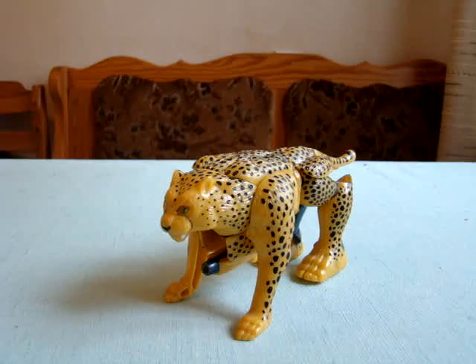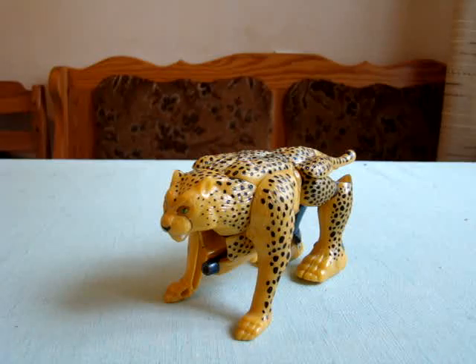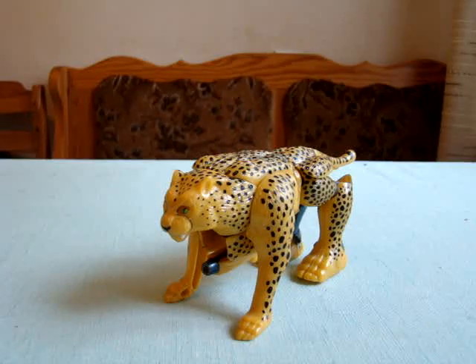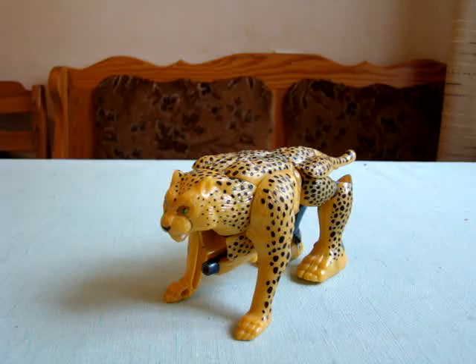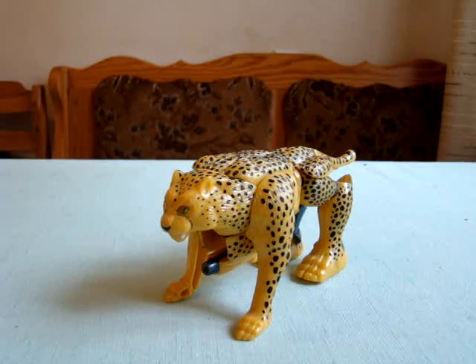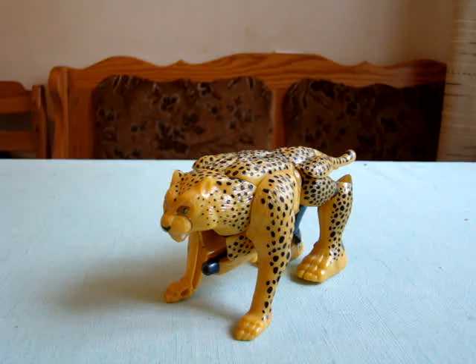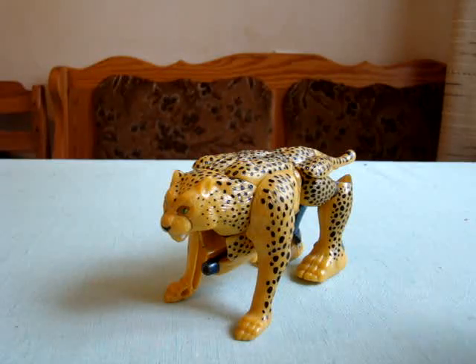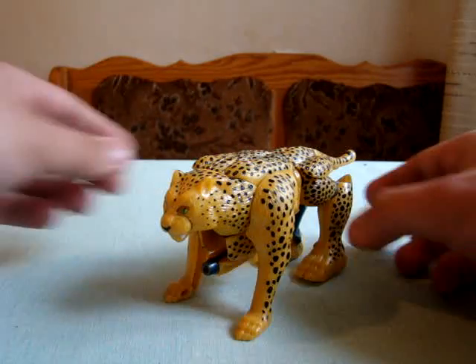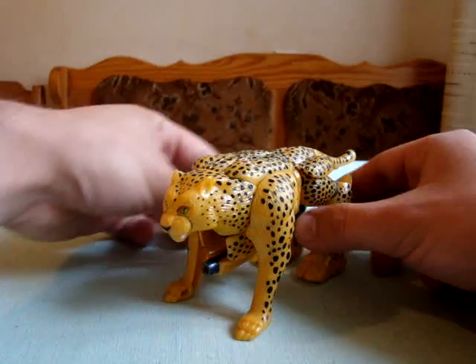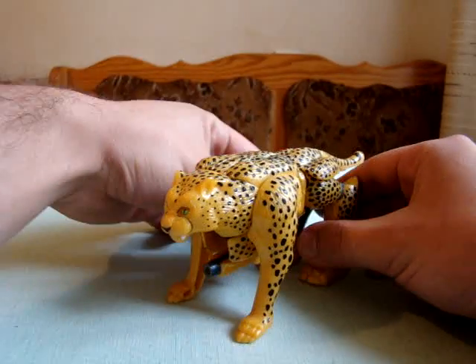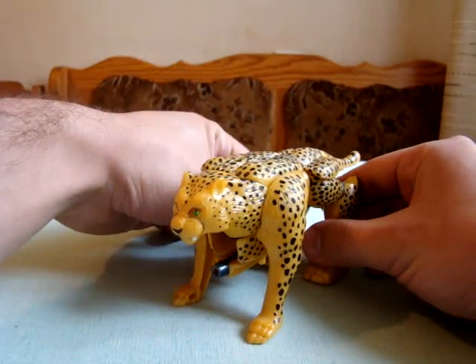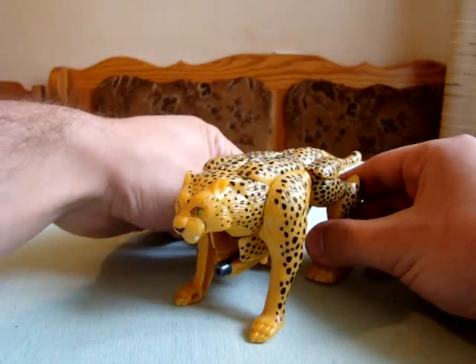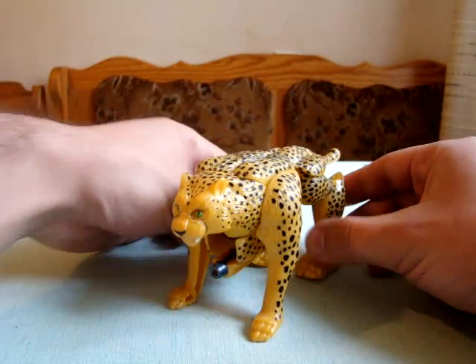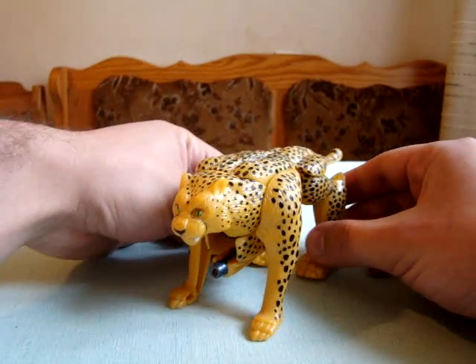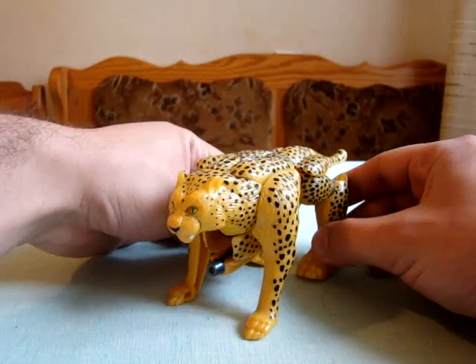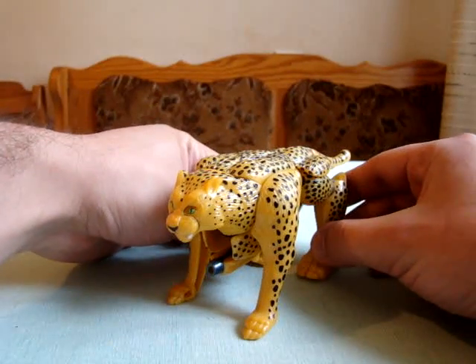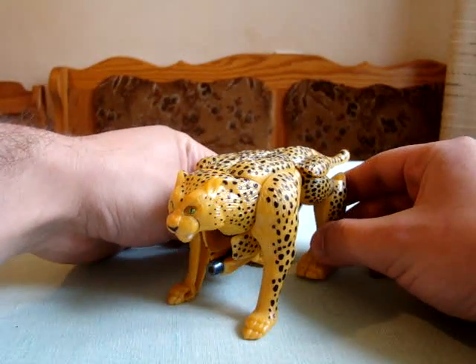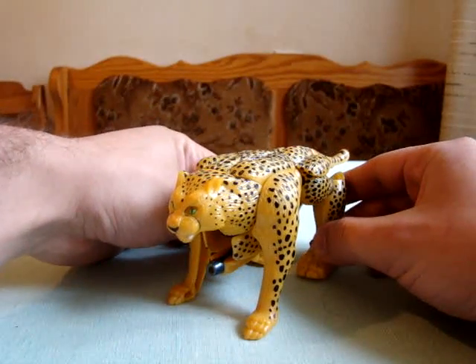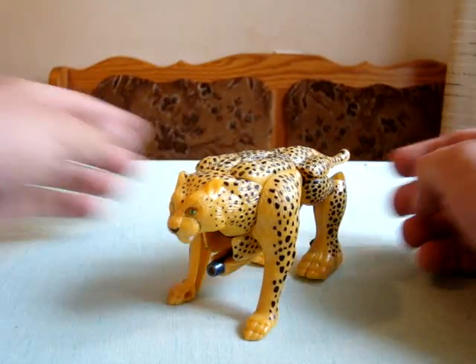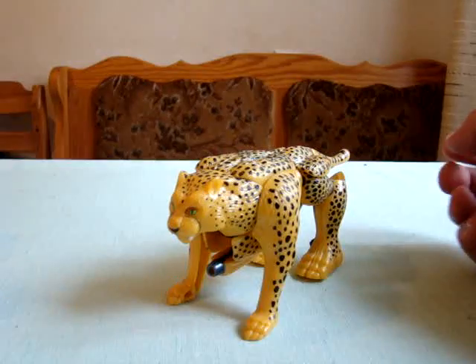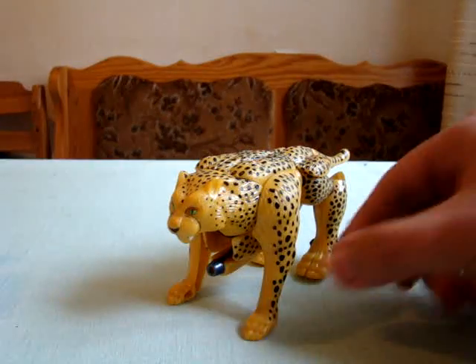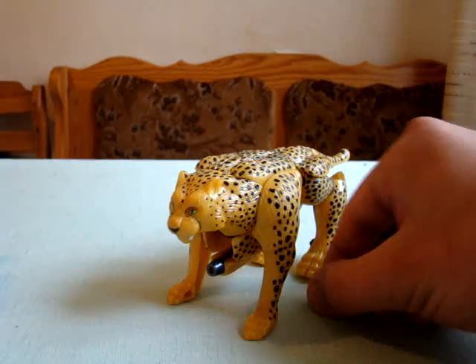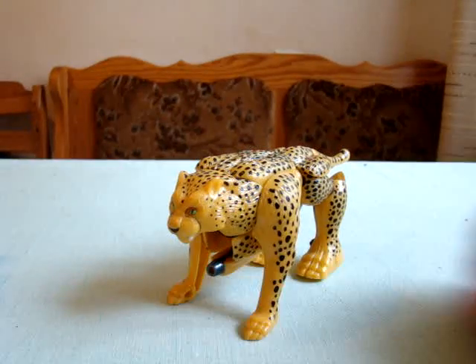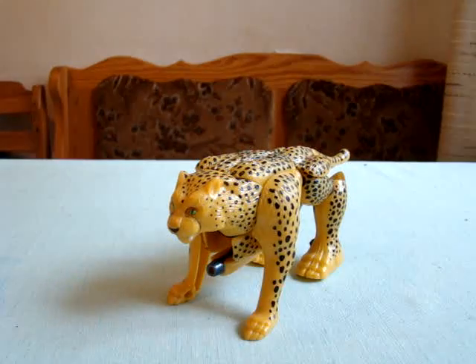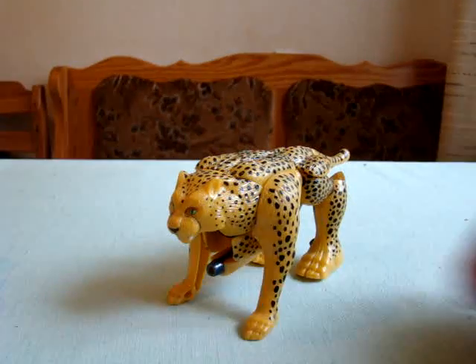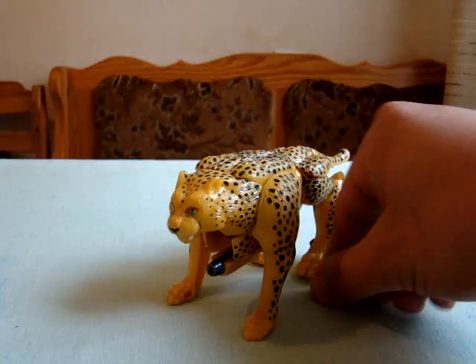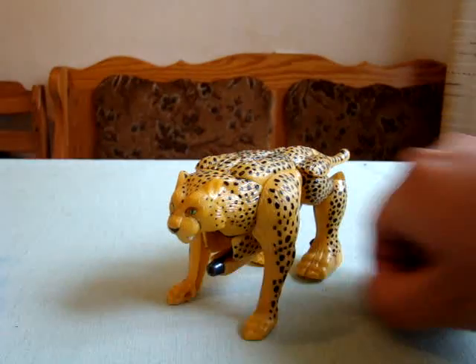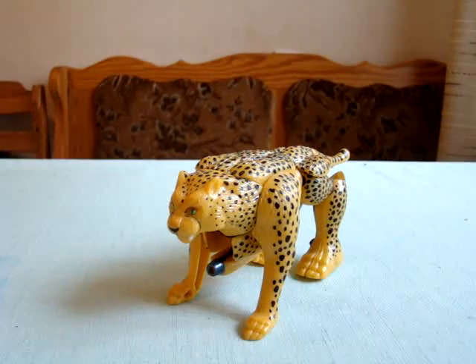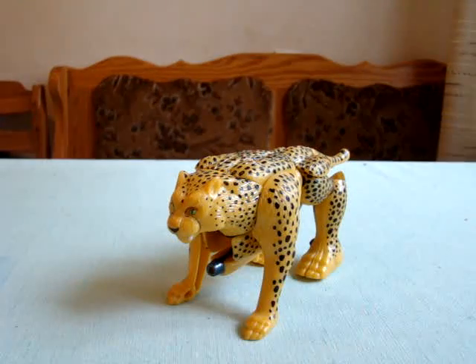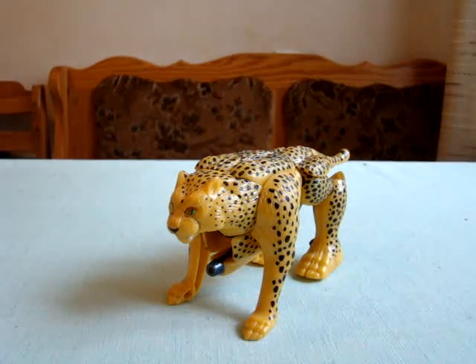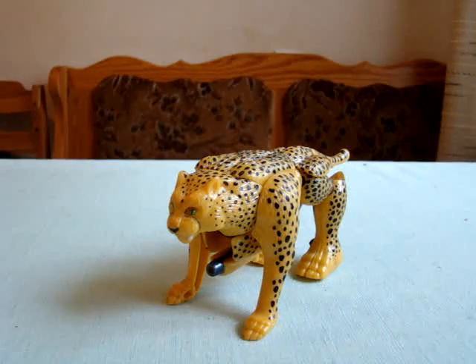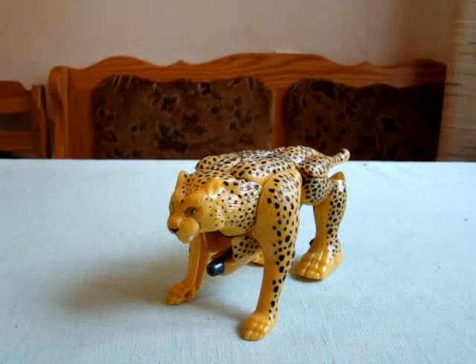This is the 10th Anniversary Cheetor, so a bit better looking. I will not show you the box because I guess everyone by now has seen it.